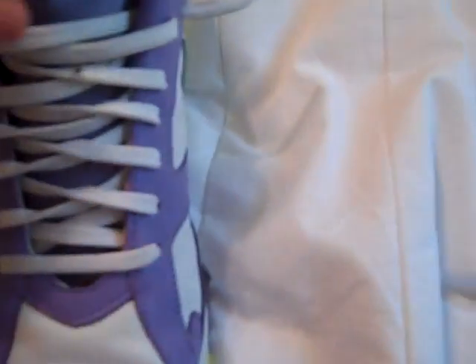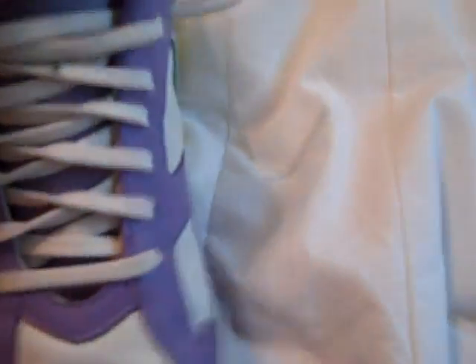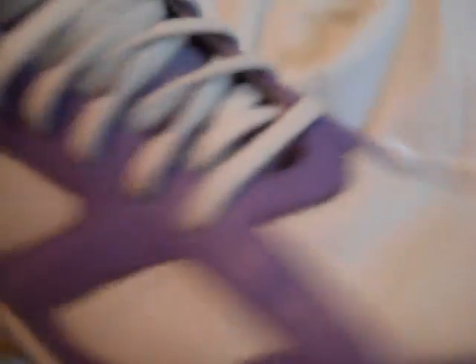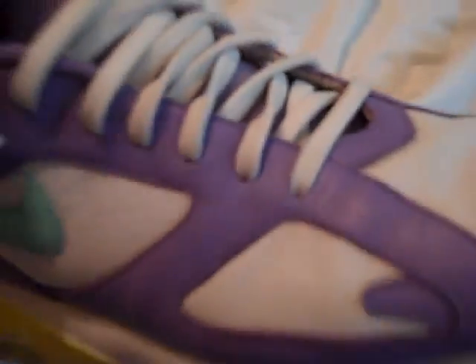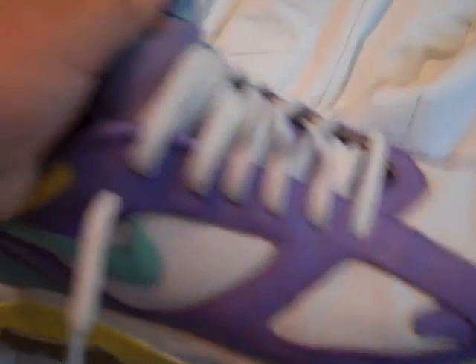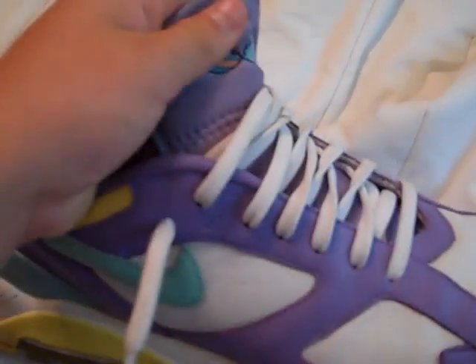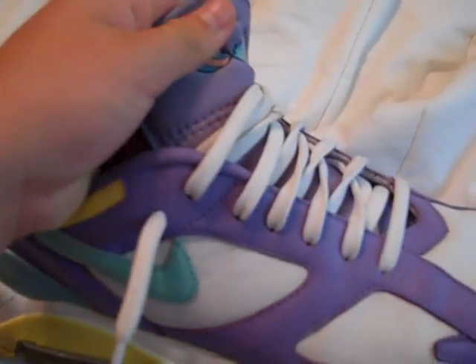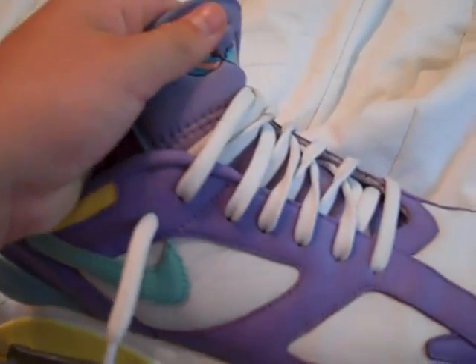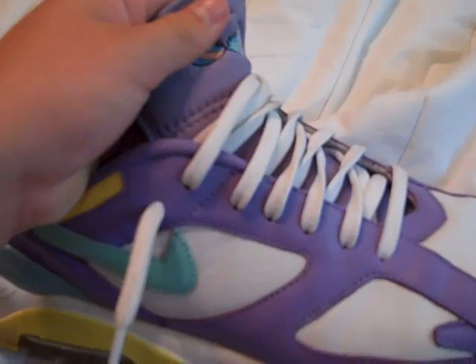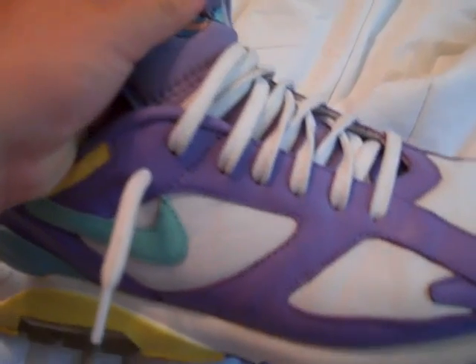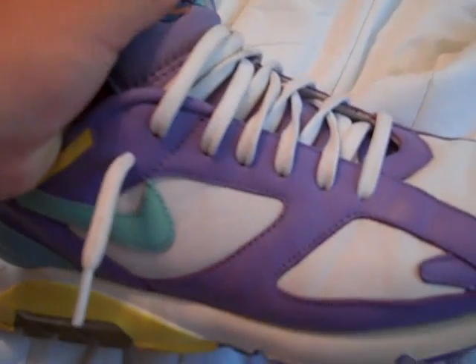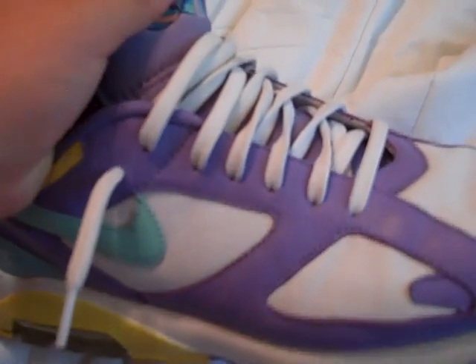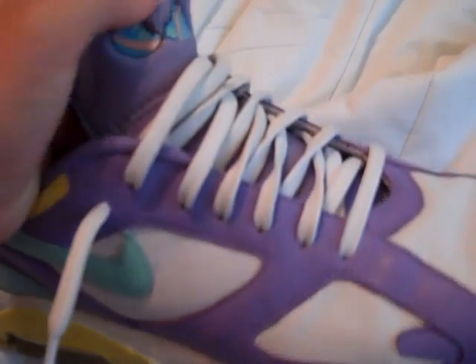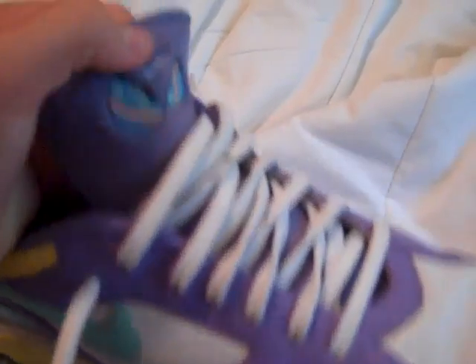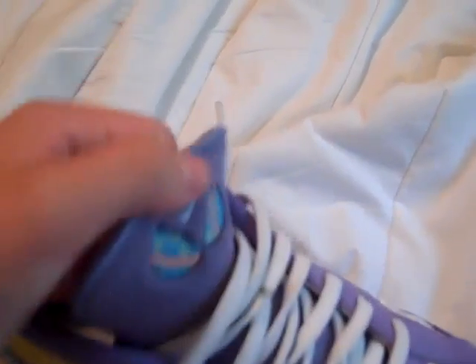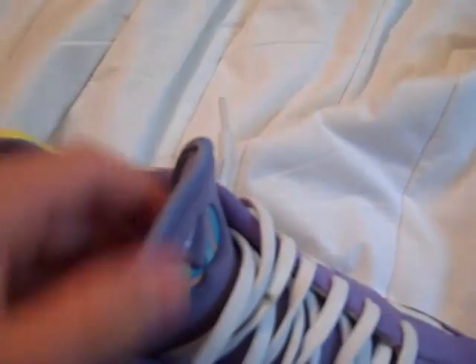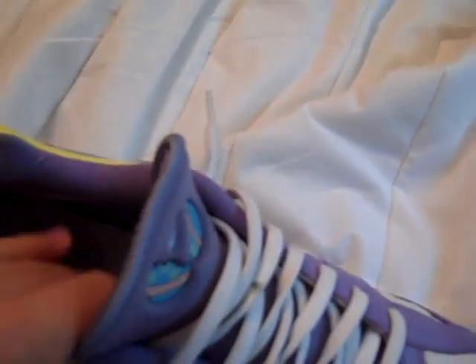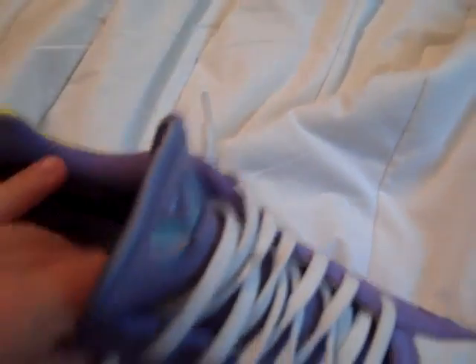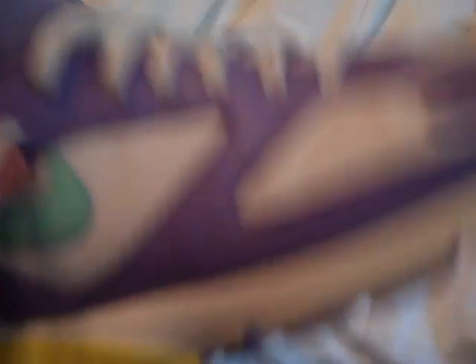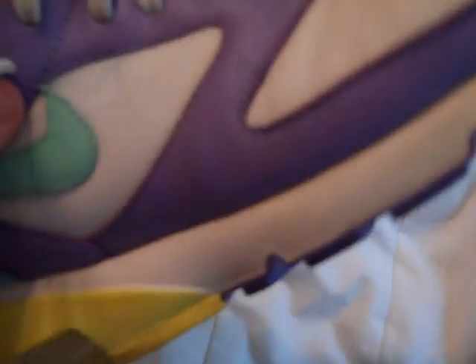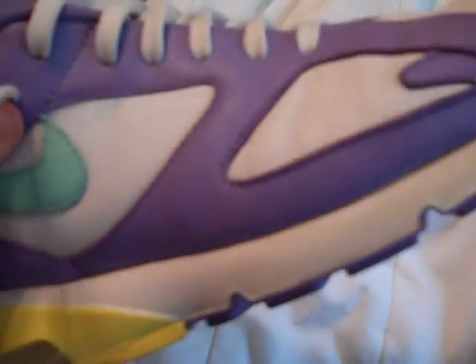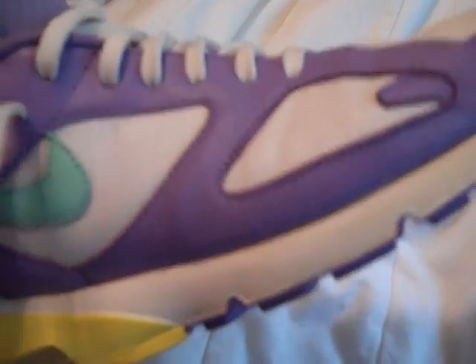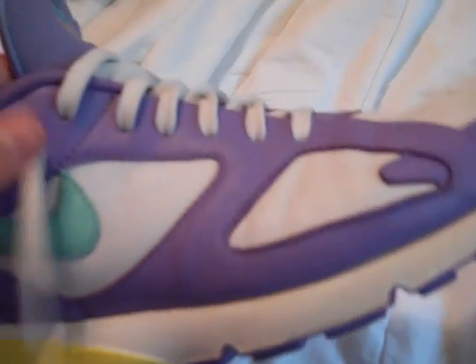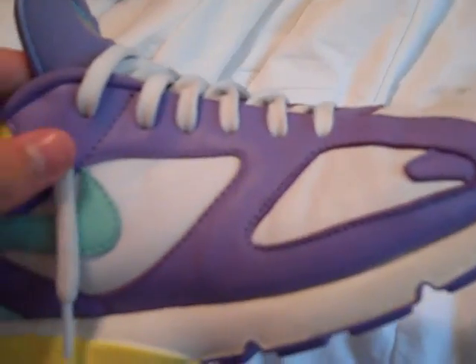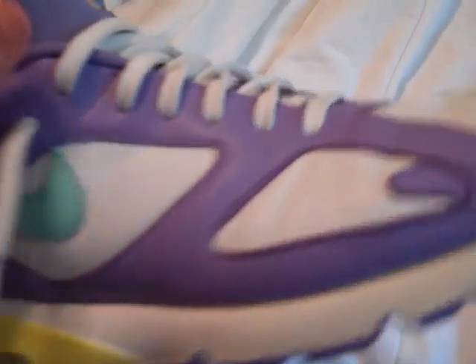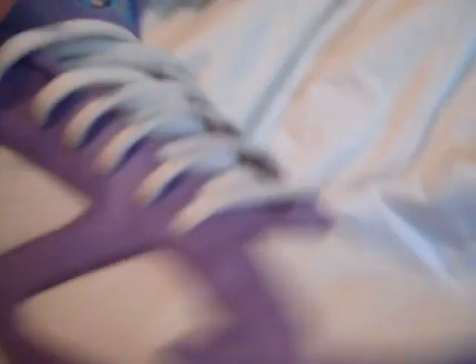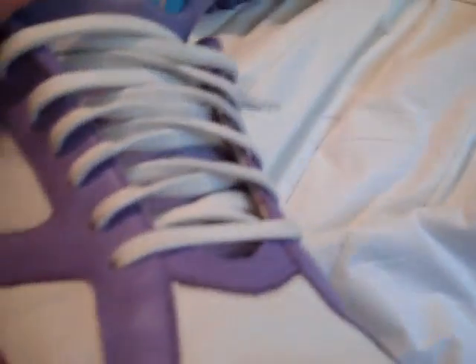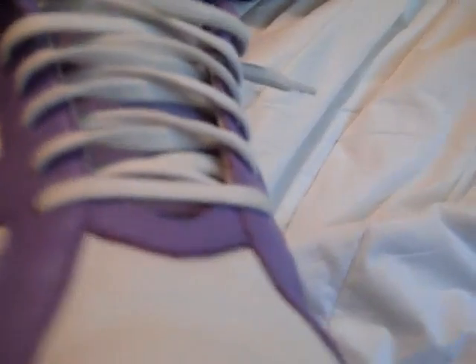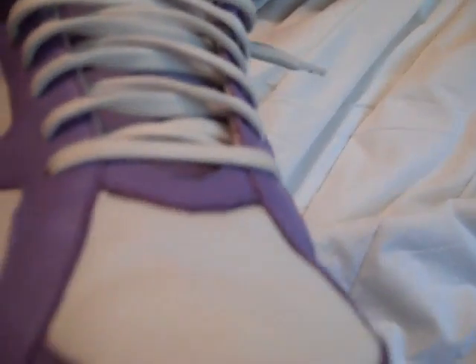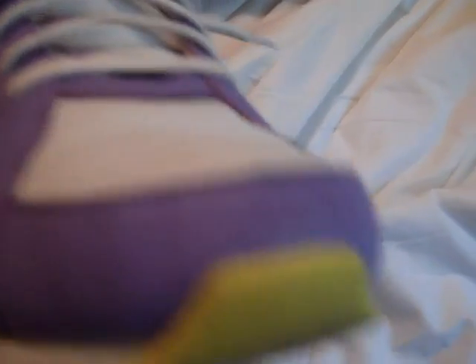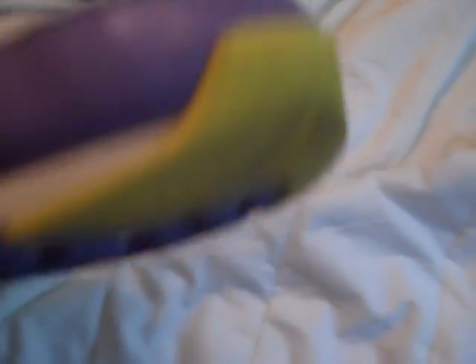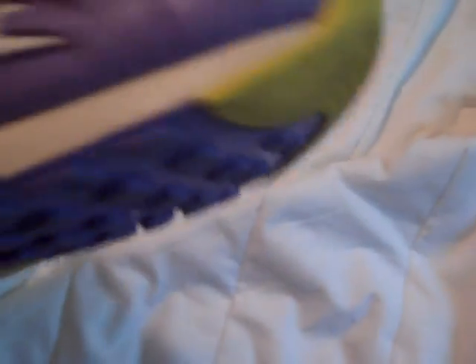I only have one pair of laces — they're the white laces — and I don't even have the OG box, because they released all the way back in 2006.